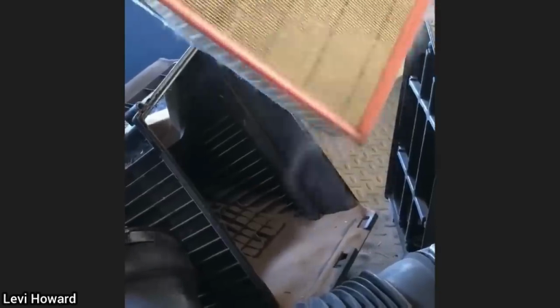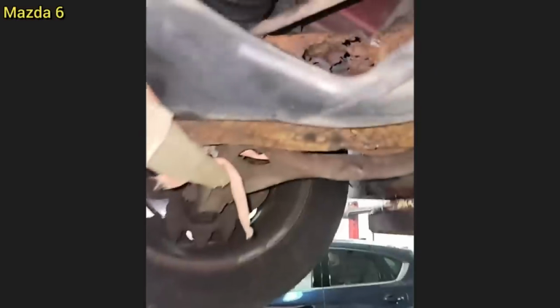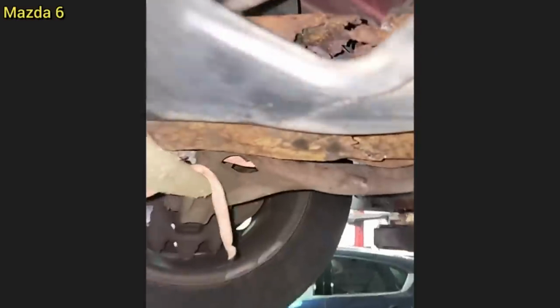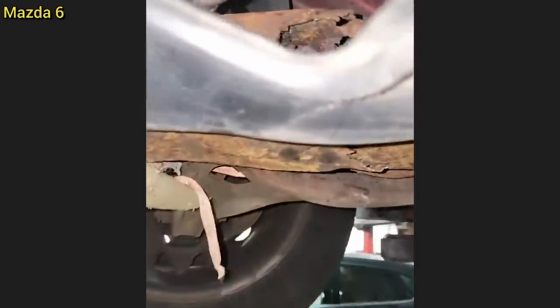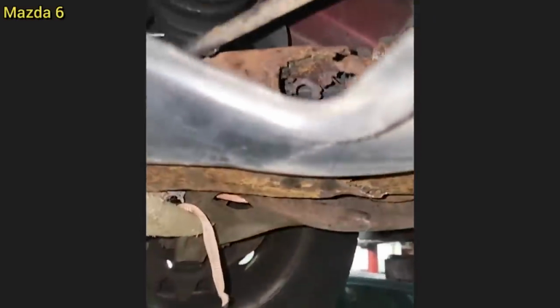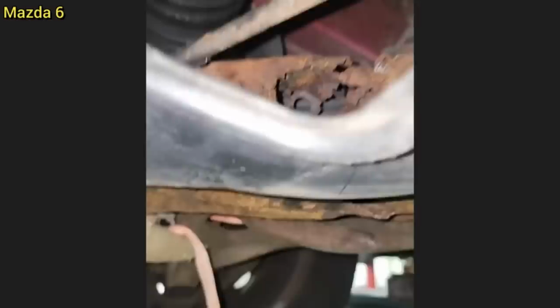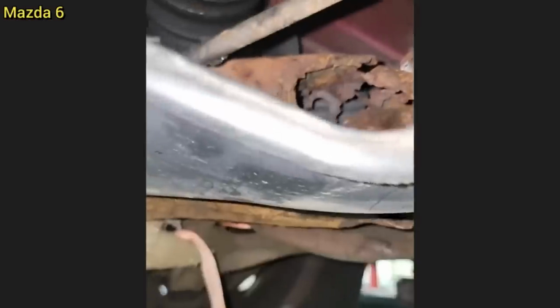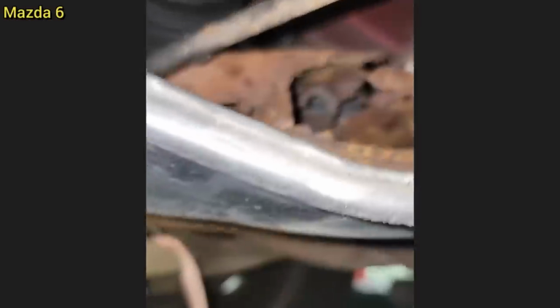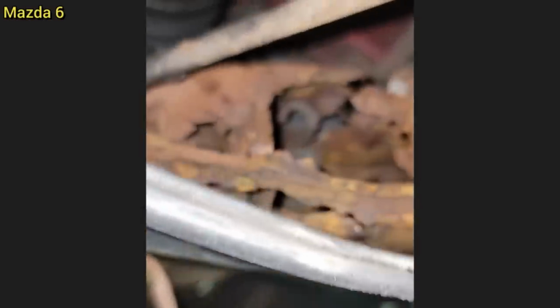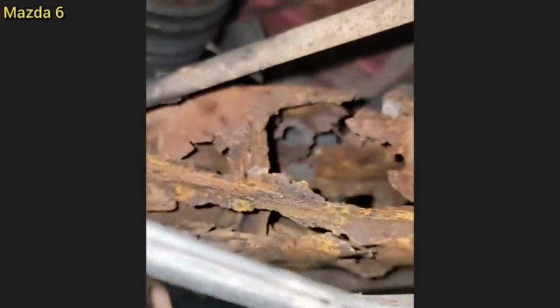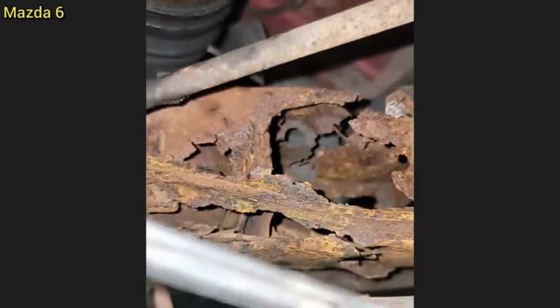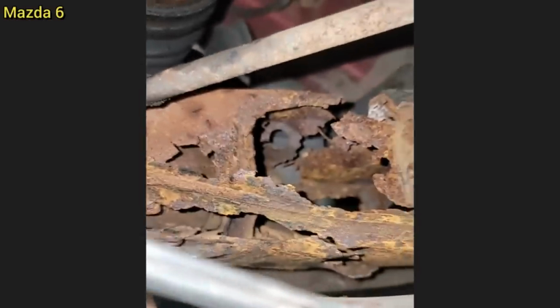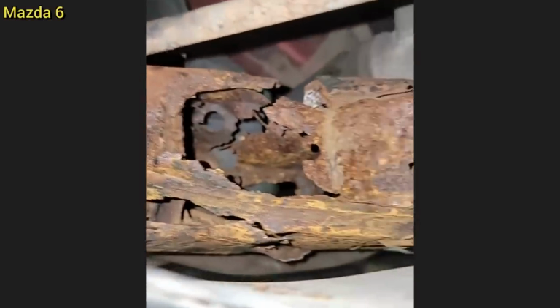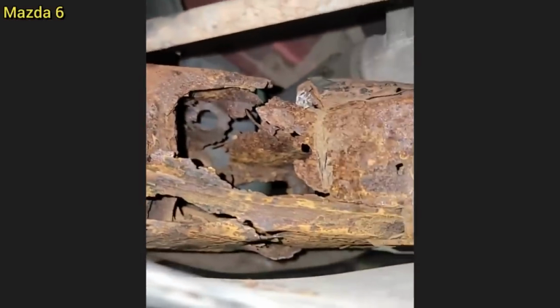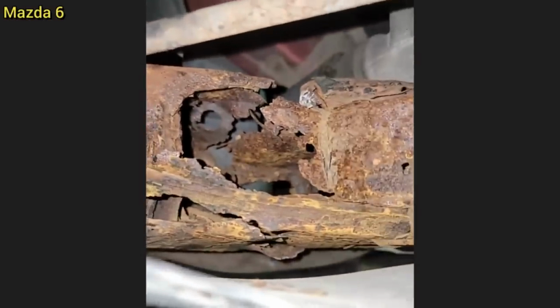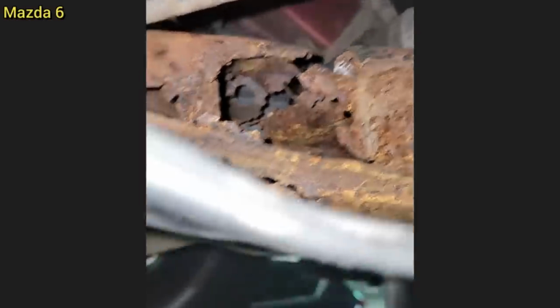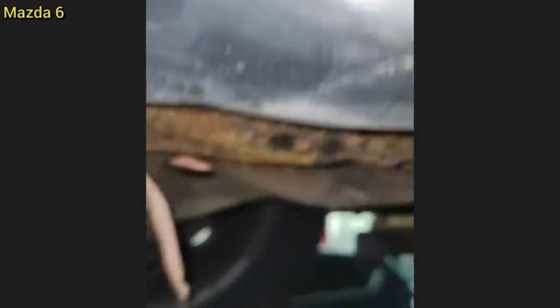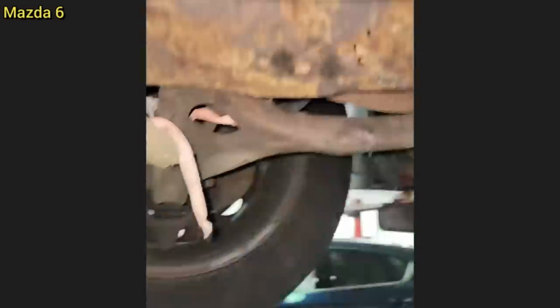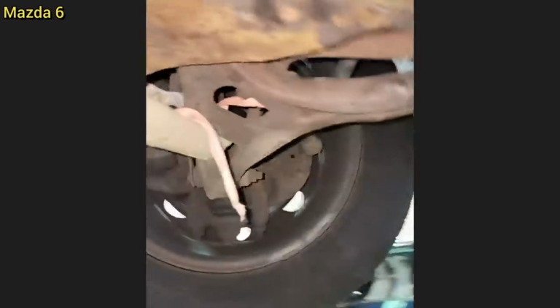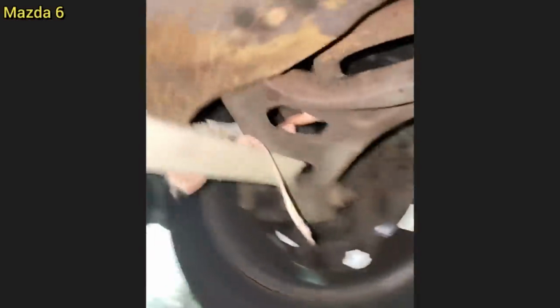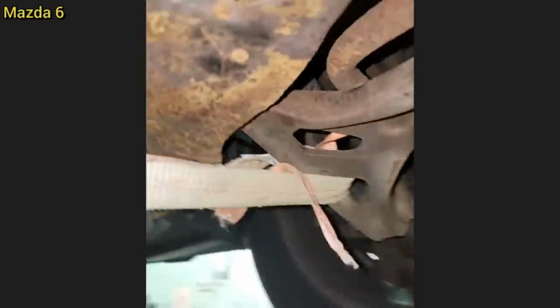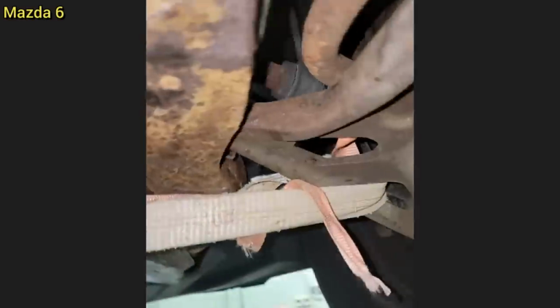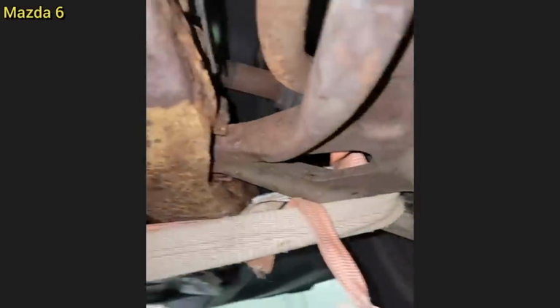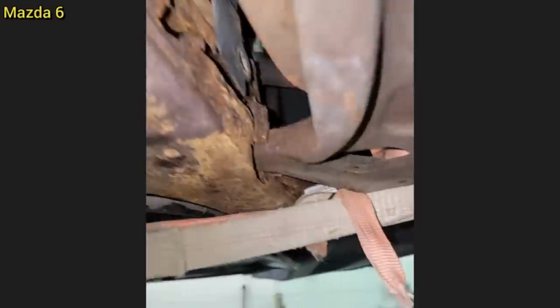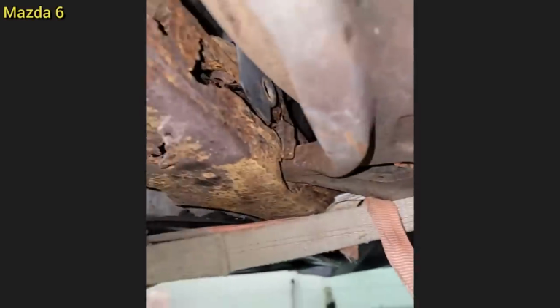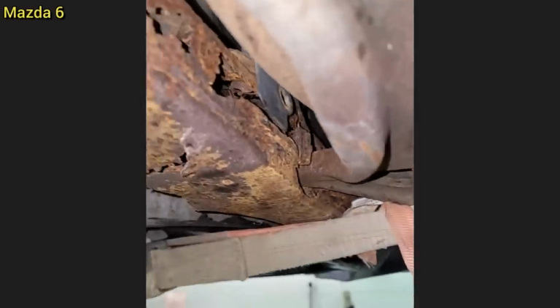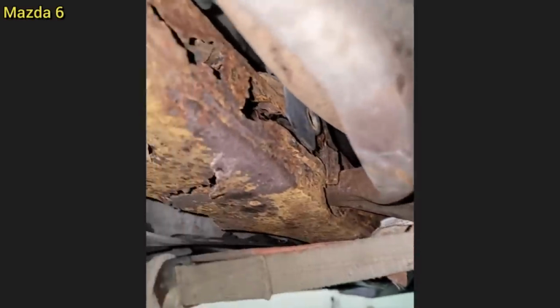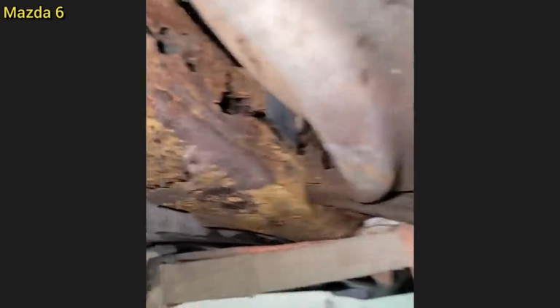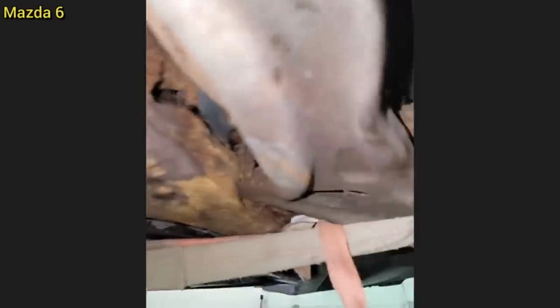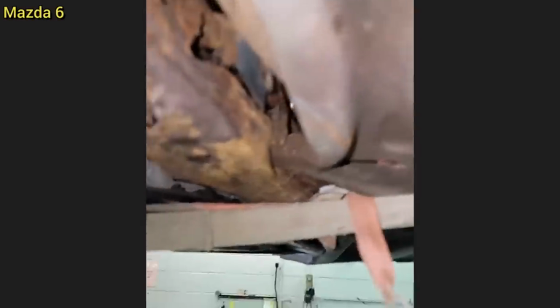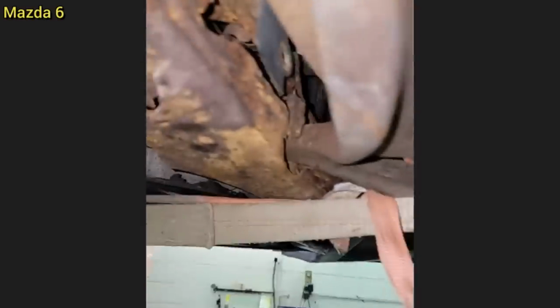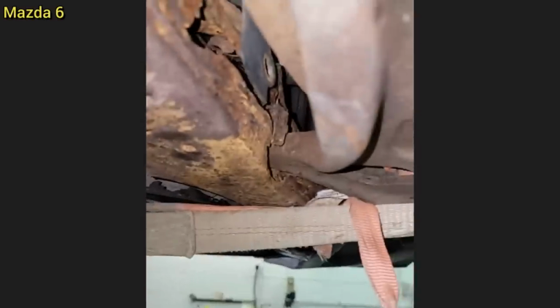This customer came in as the vehicle they were given for free is all over the road. The customer was not aware of the condition of the subframe, but fortunately for them it was covered under a recall and was replaced.